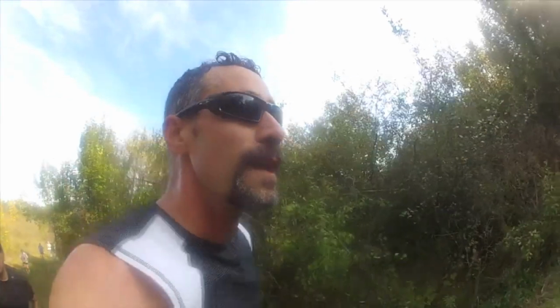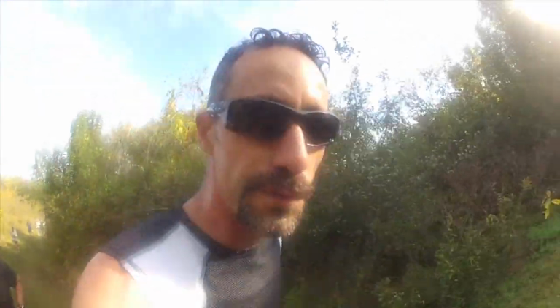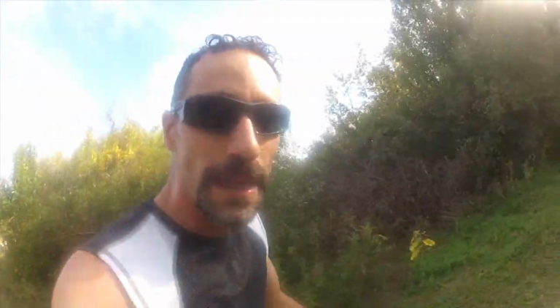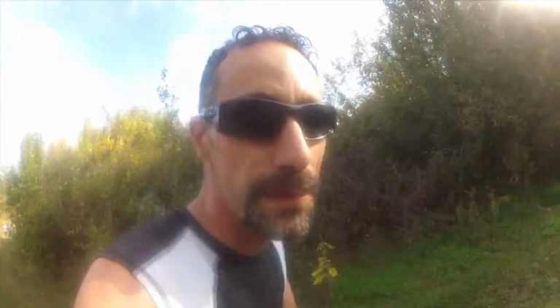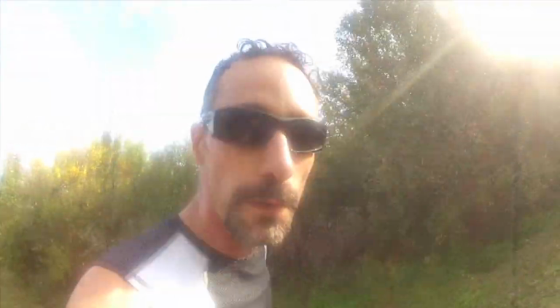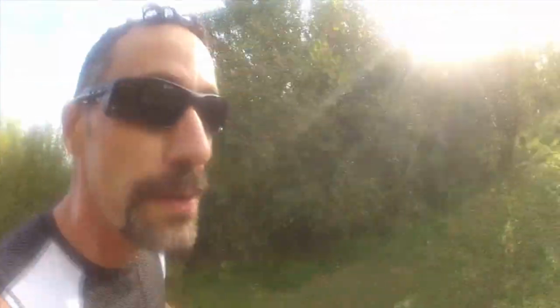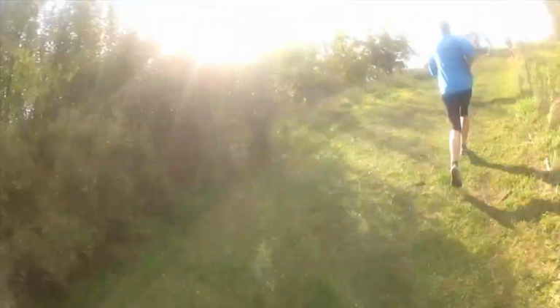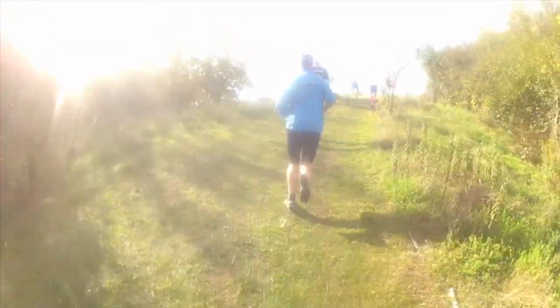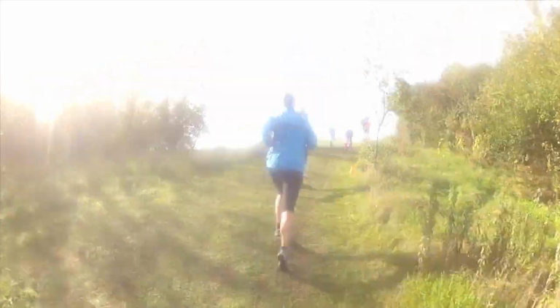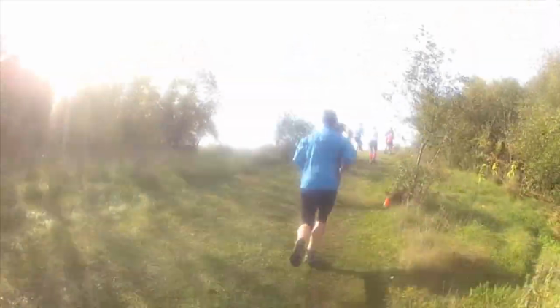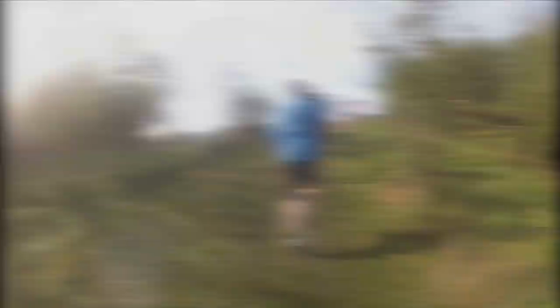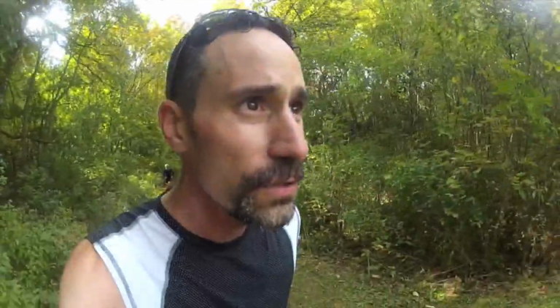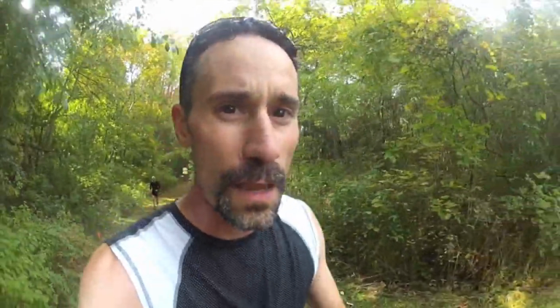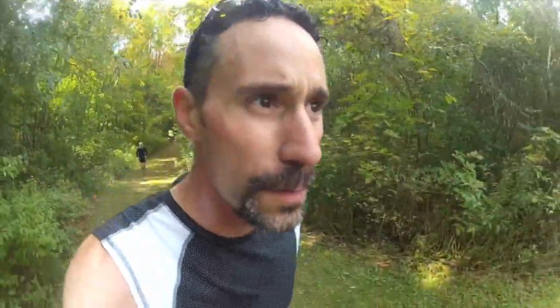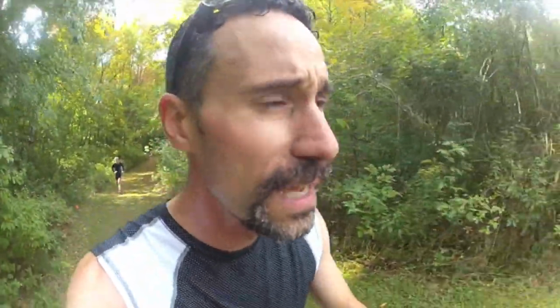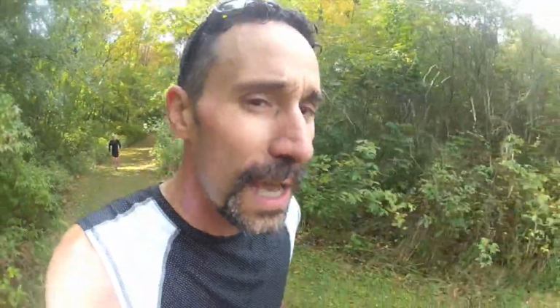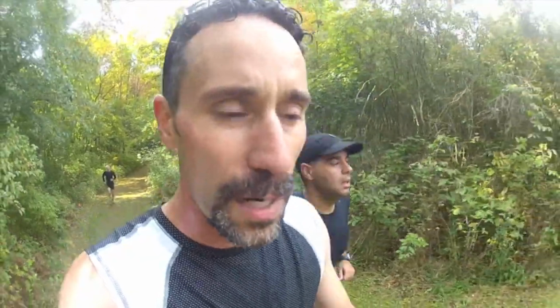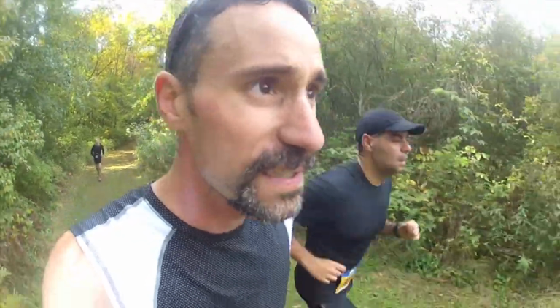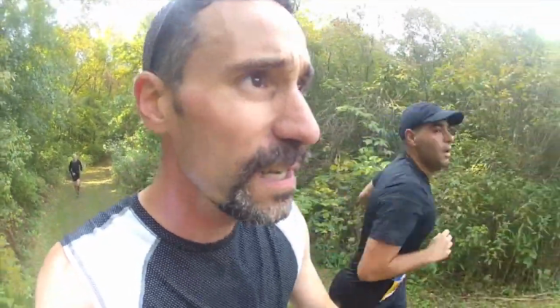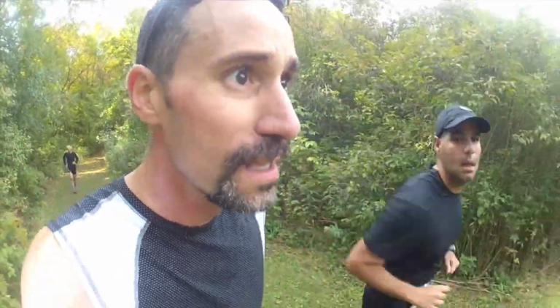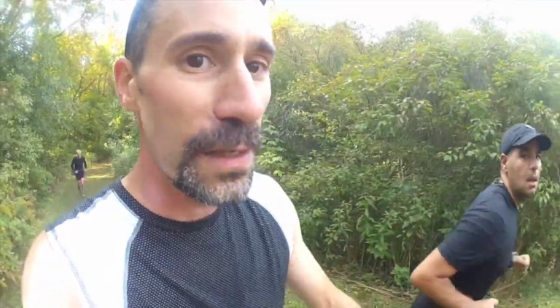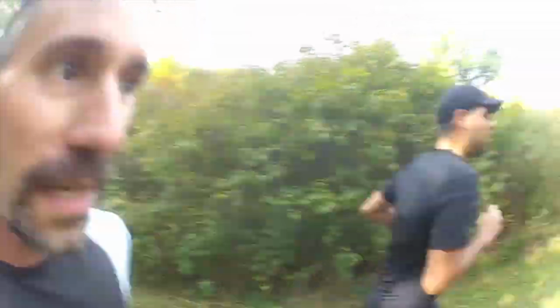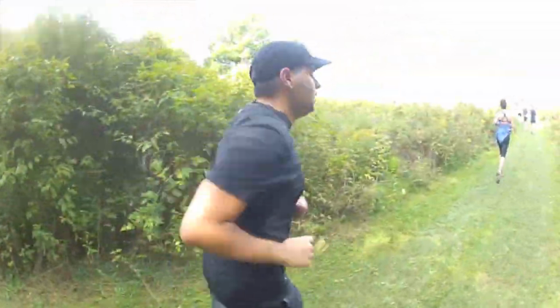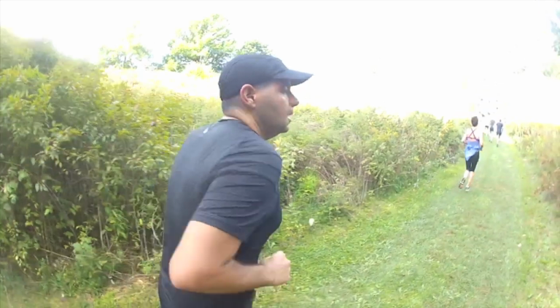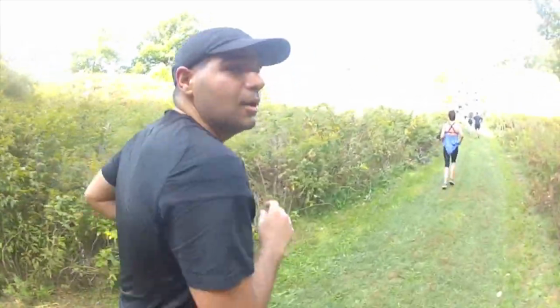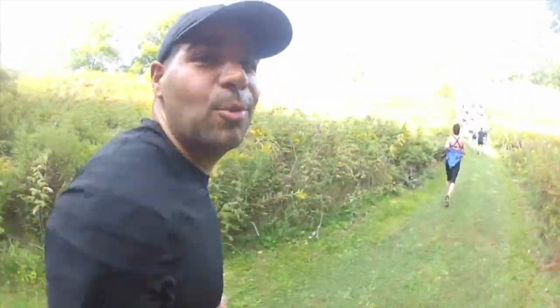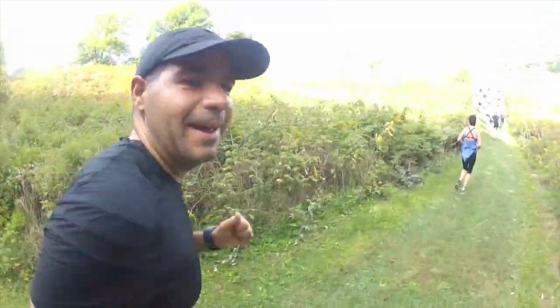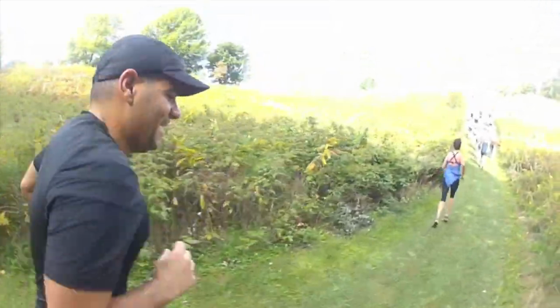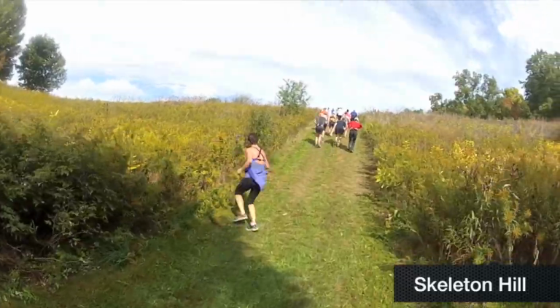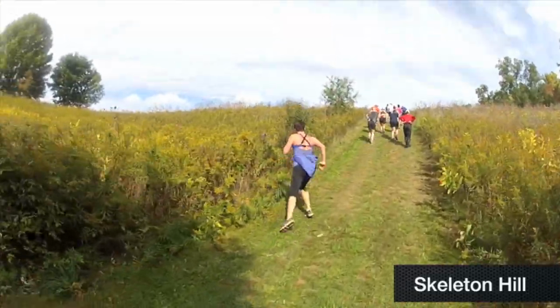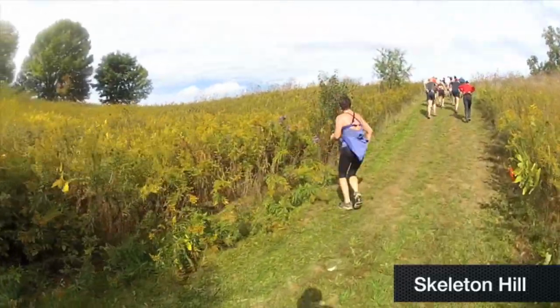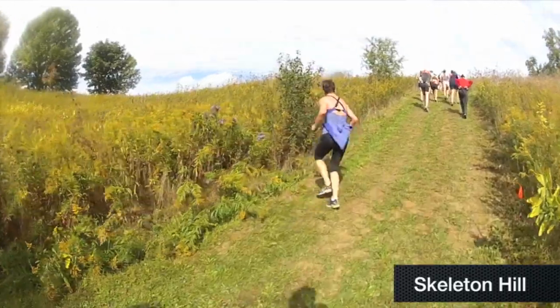And here's one of the many climbs throughout this course. Just over 11 kilometers in, and we're coming up to the steepest hill in the course. Let's get up there, Davey. Round 1 — there's a good technique.